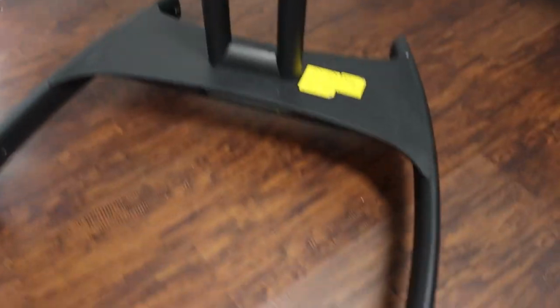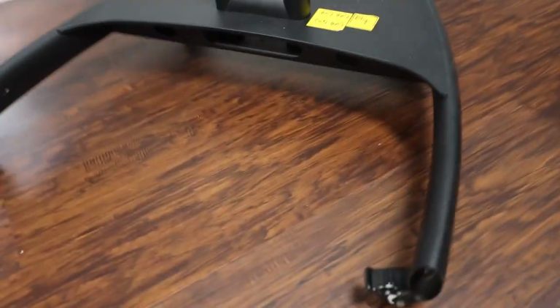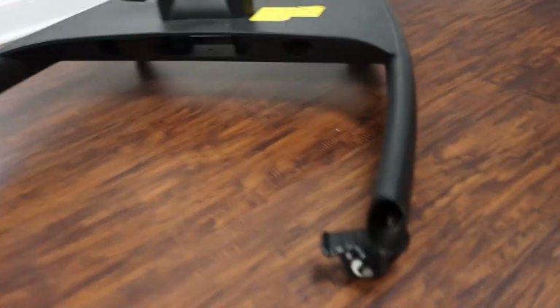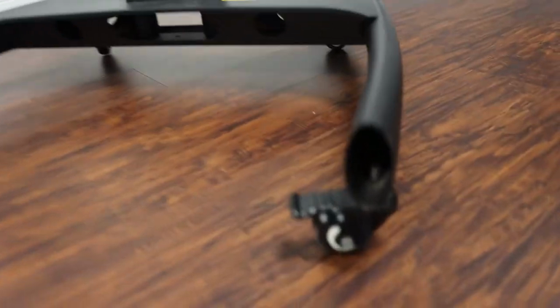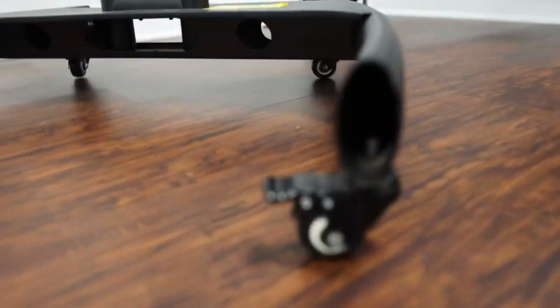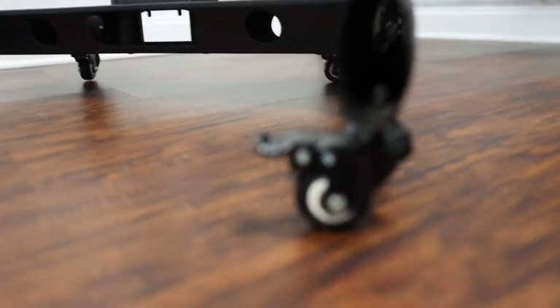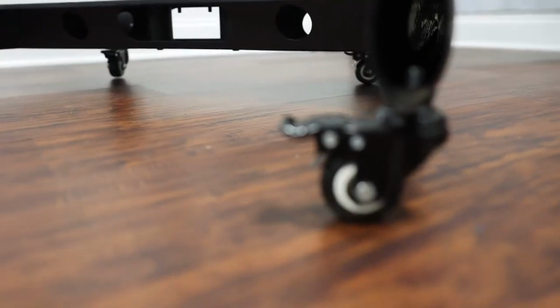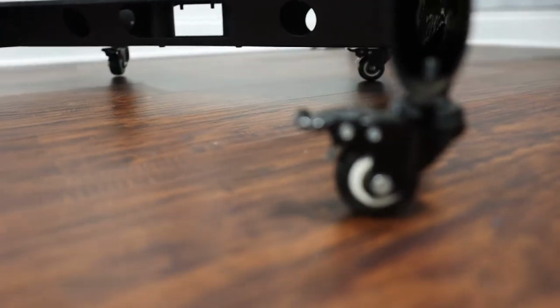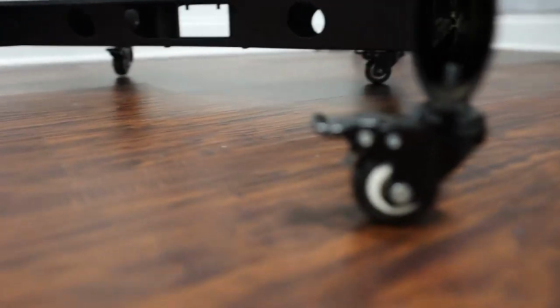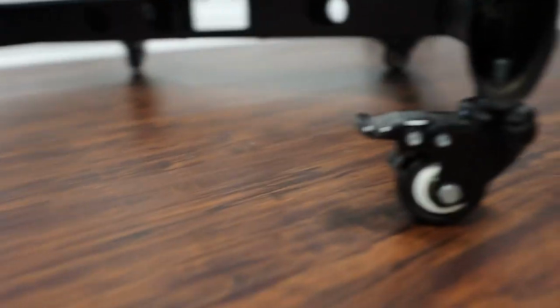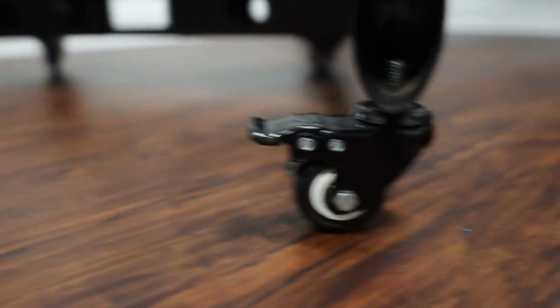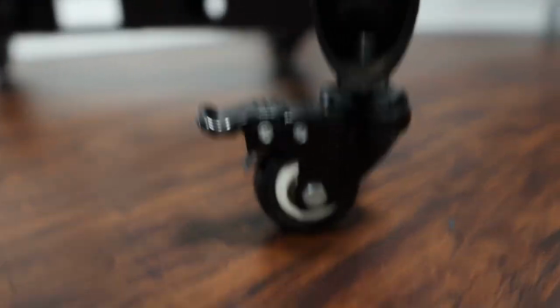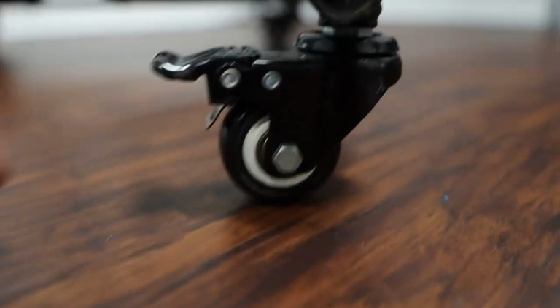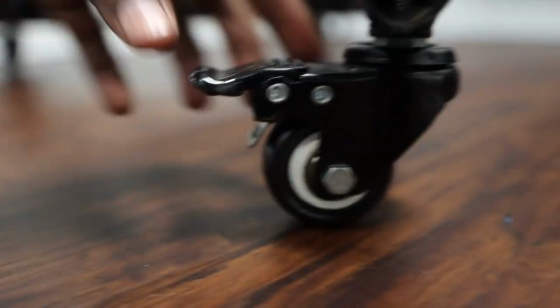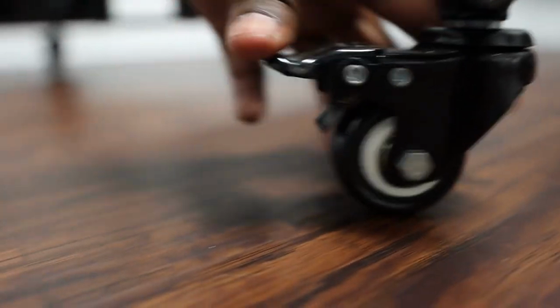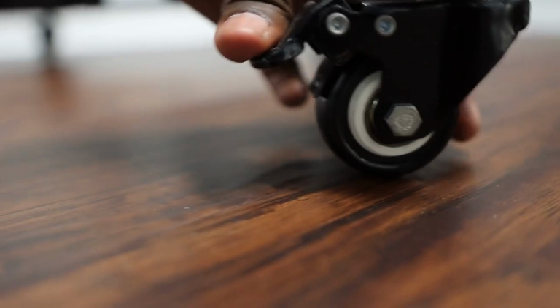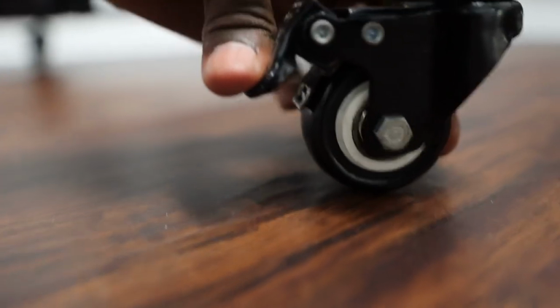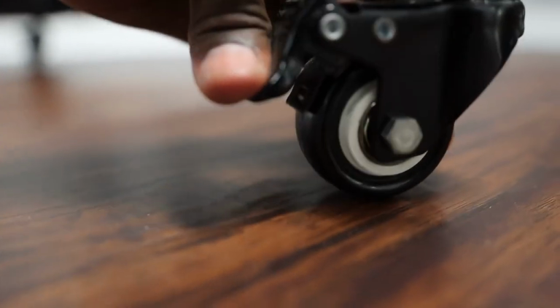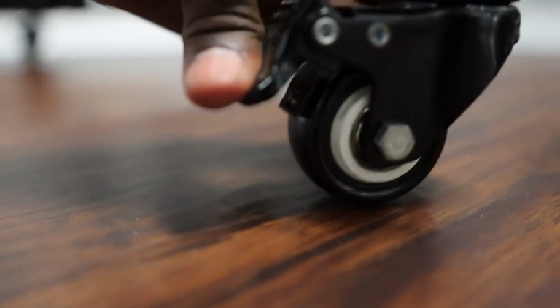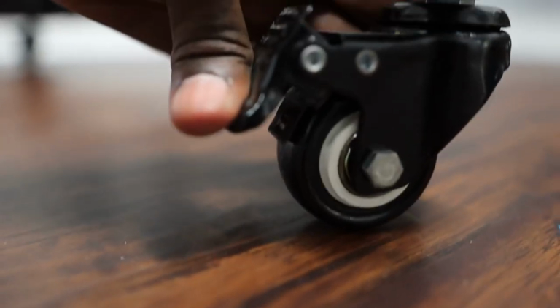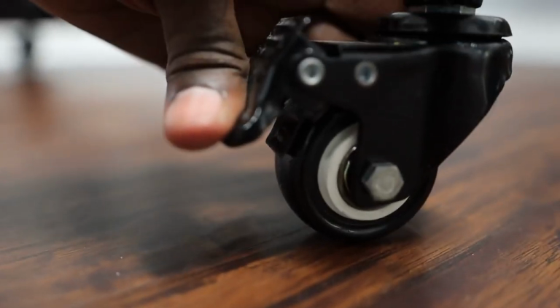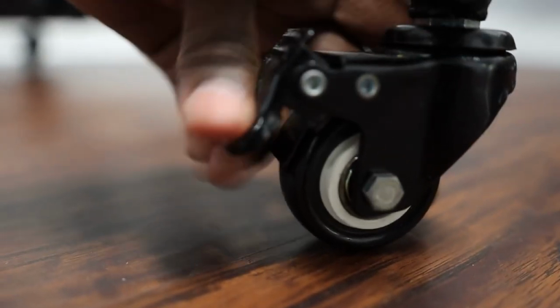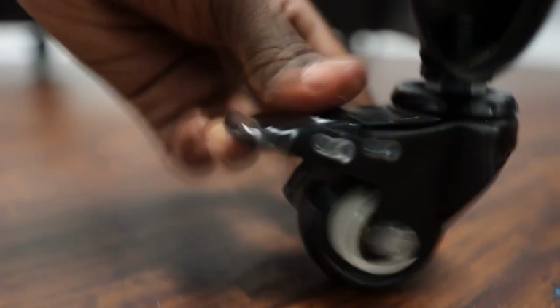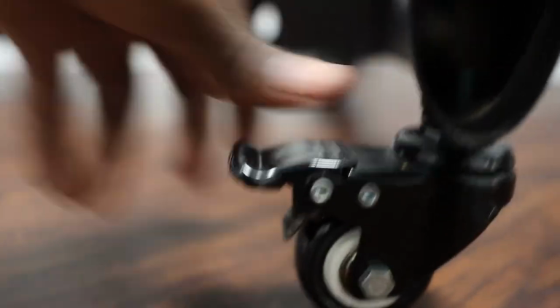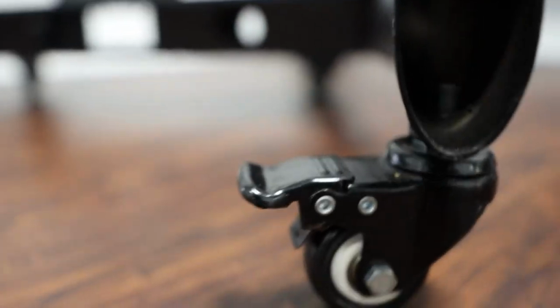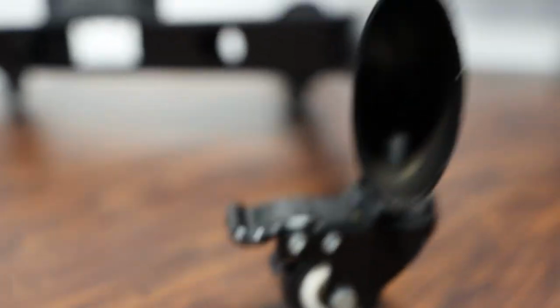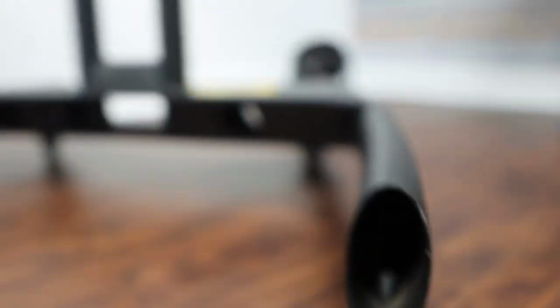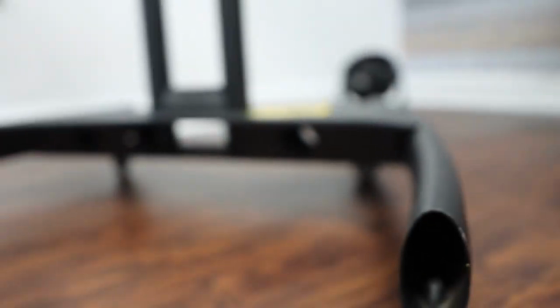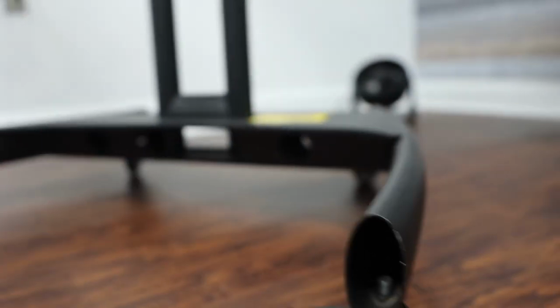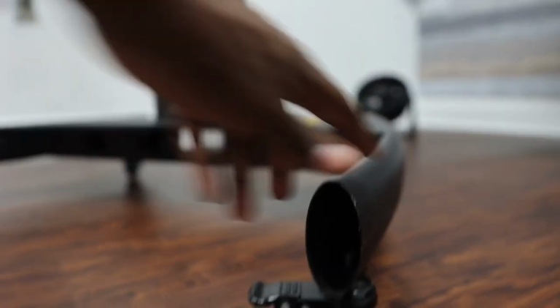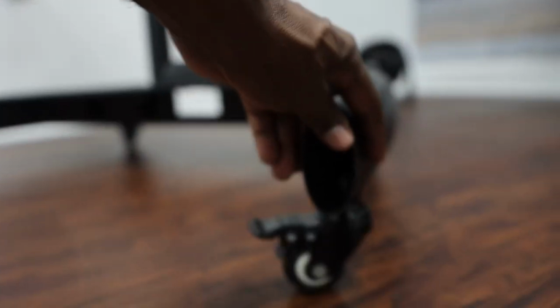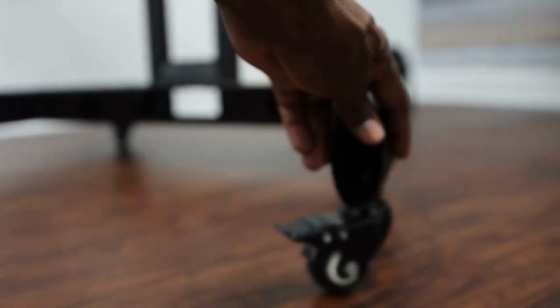On the bottom it has four different wheels. If you want to lock it, just press this down and lock it in place. Lift it up and you can roll it as needed.